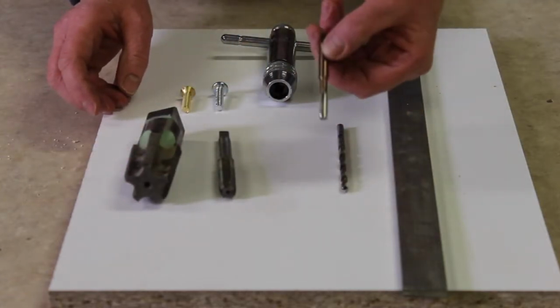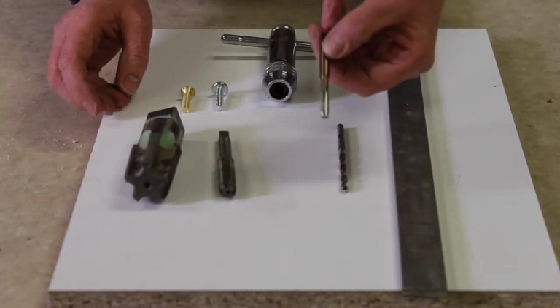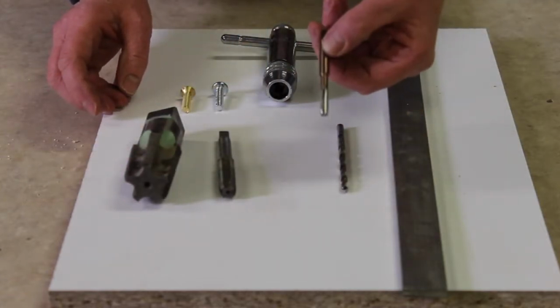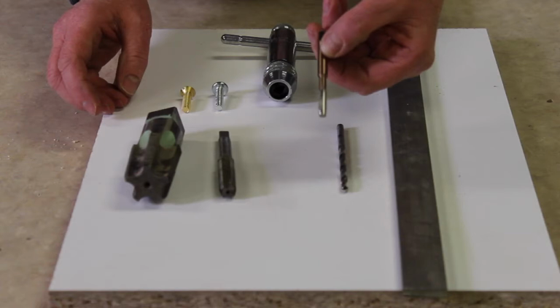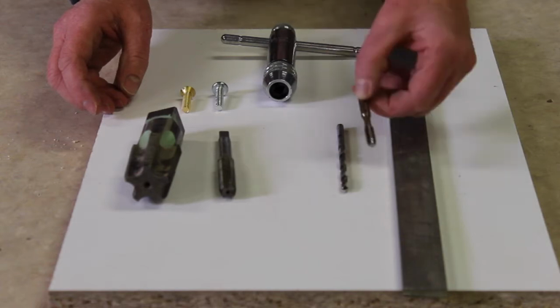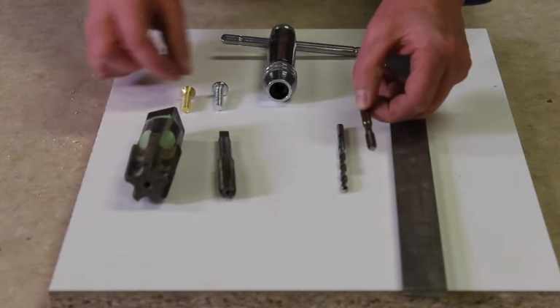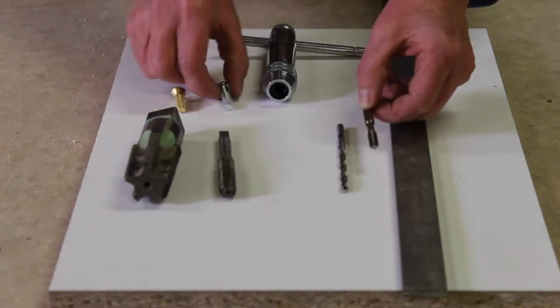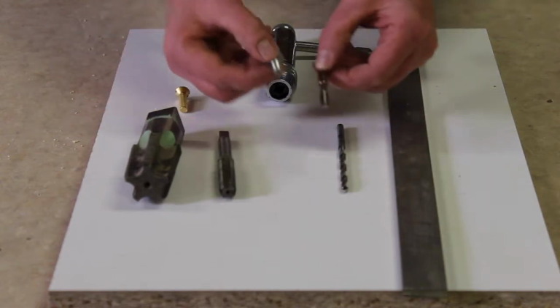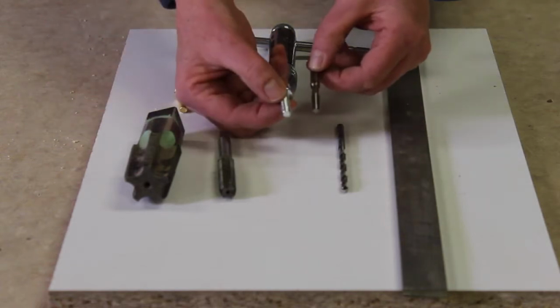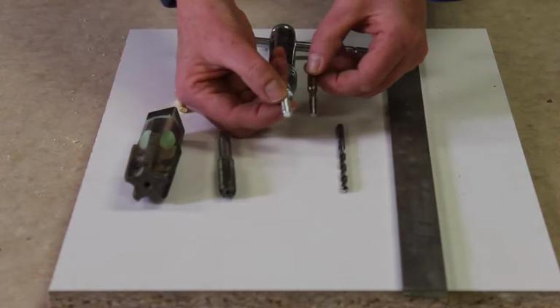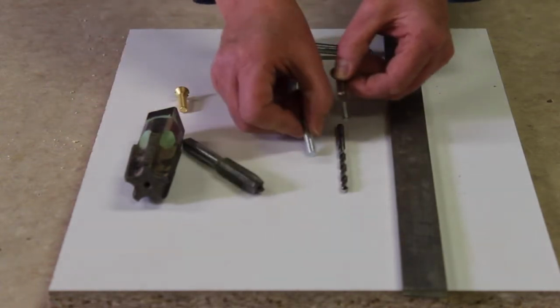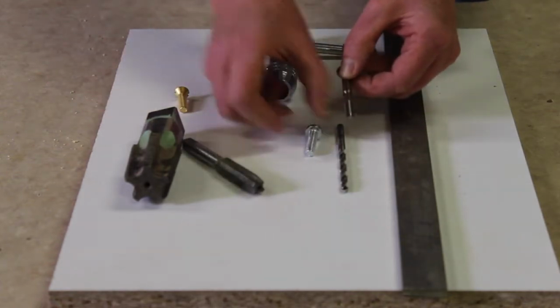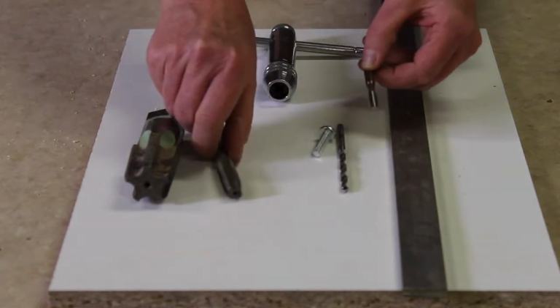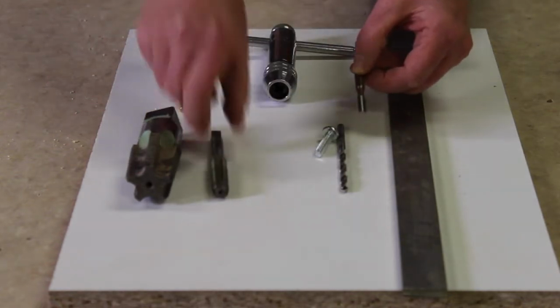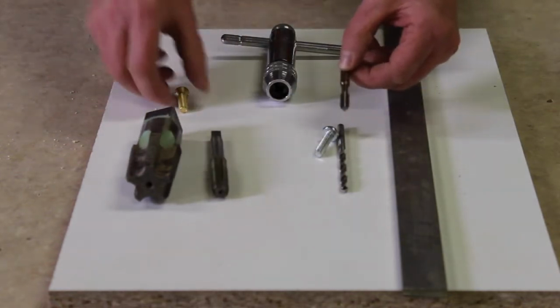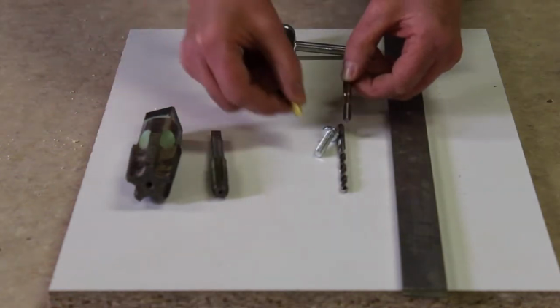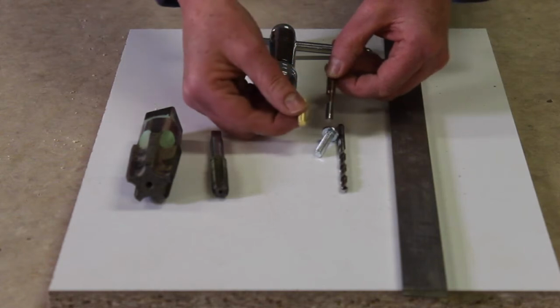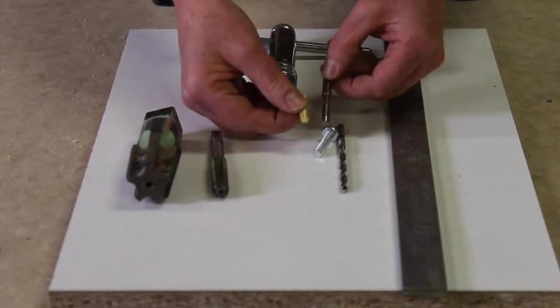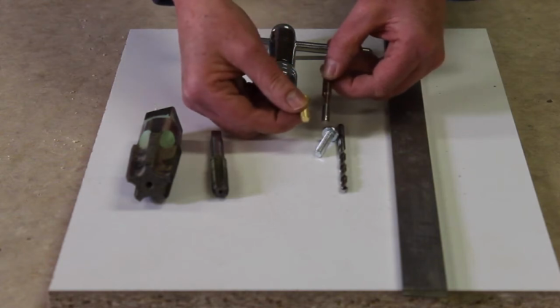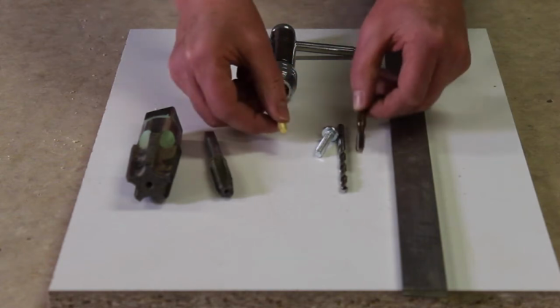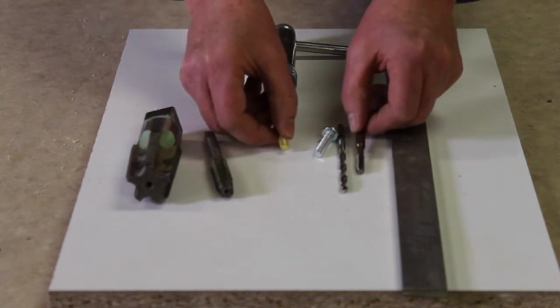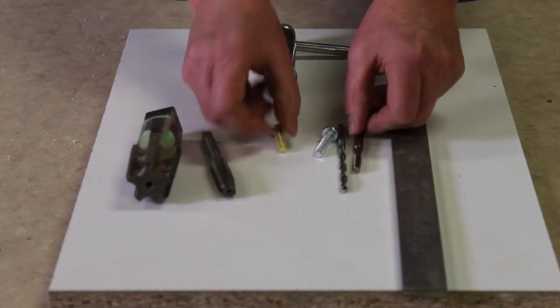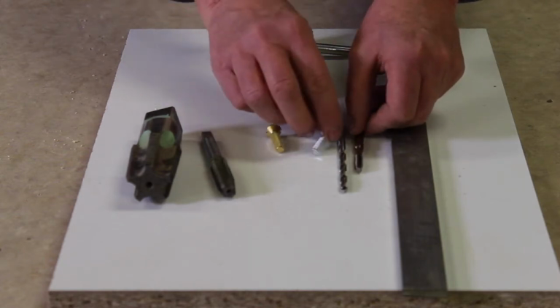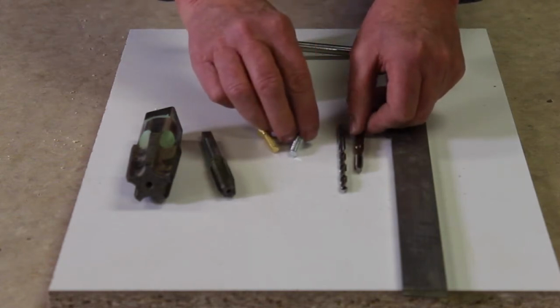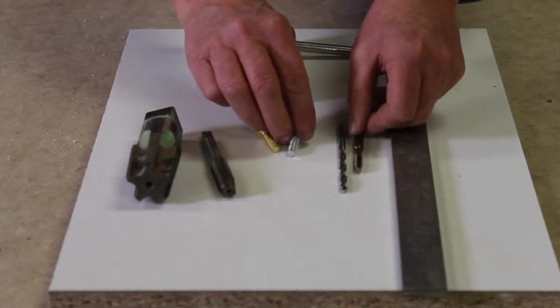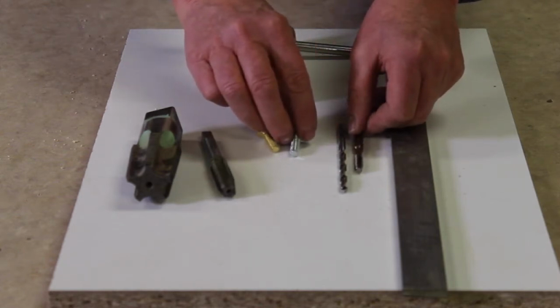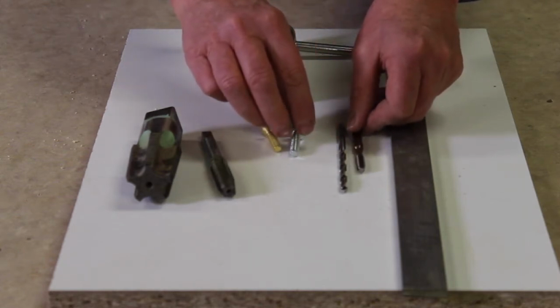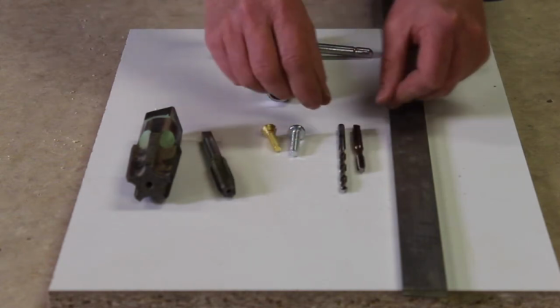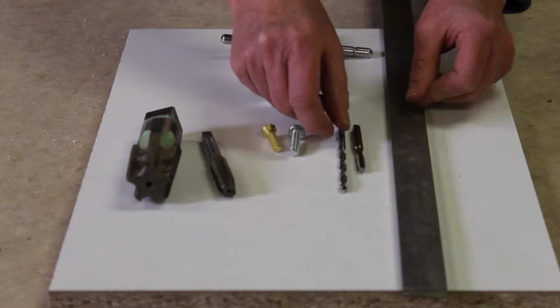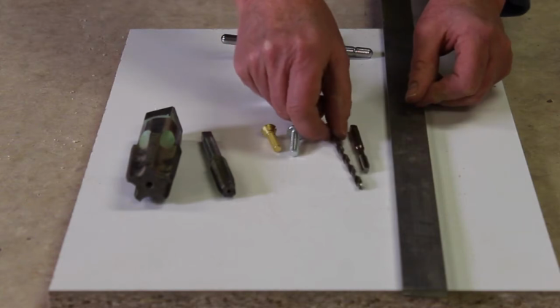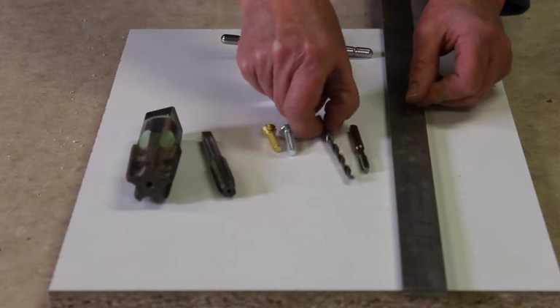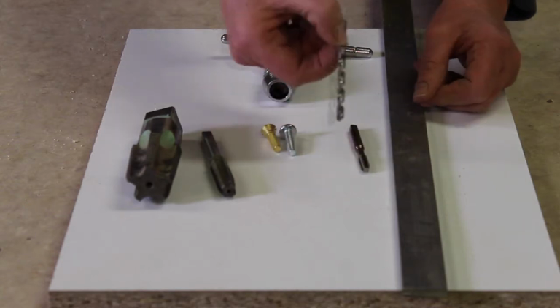This tap corresponds to quarter-twenty bolts. I've got both a round and a flat-hand bolt here. We'll be tapping the metal that you see on your right, and the first step is to drill a clearance hole.